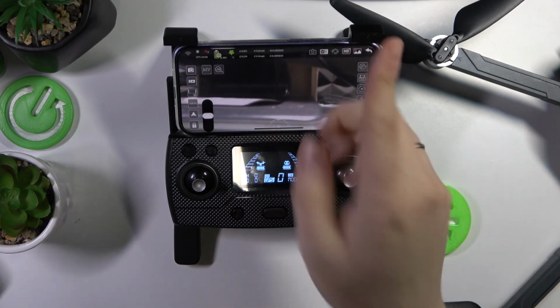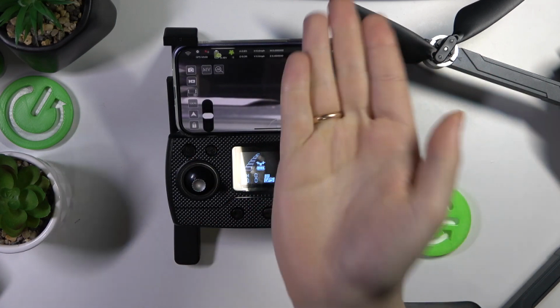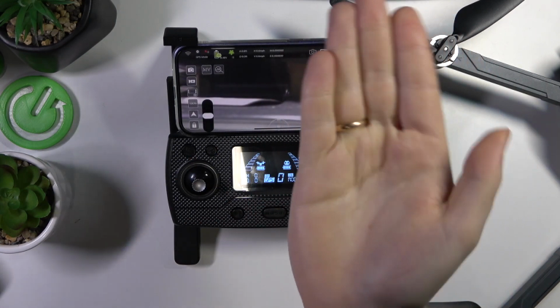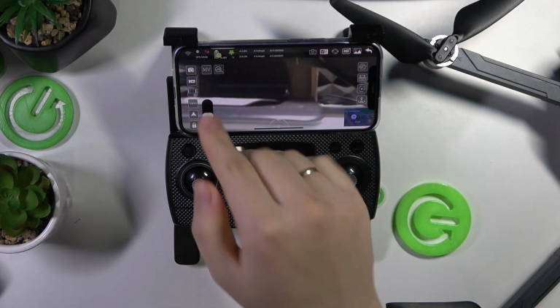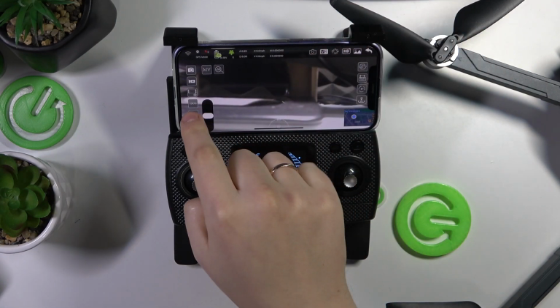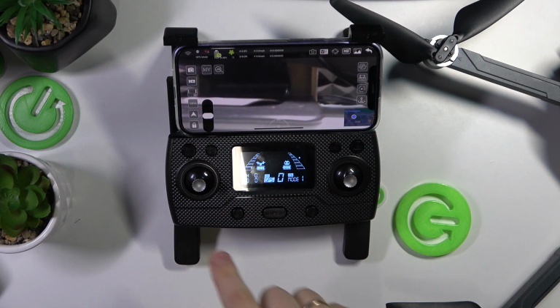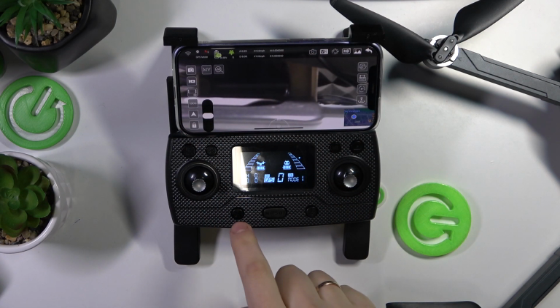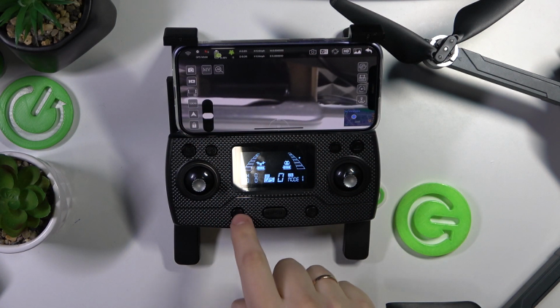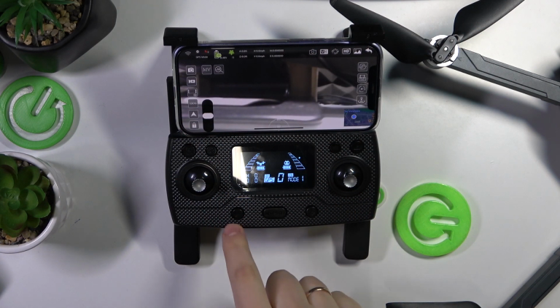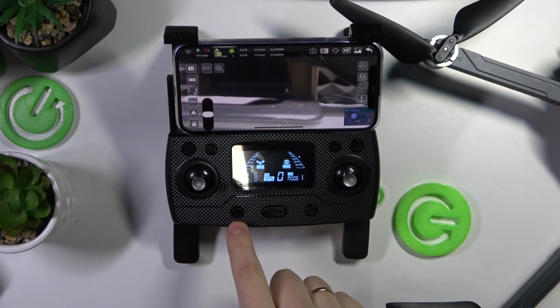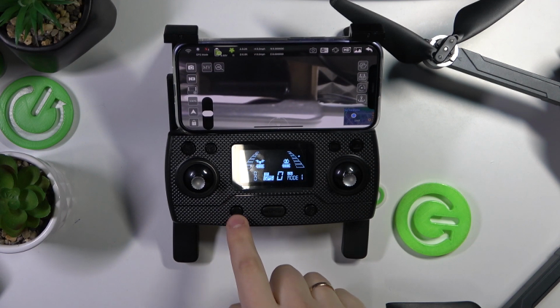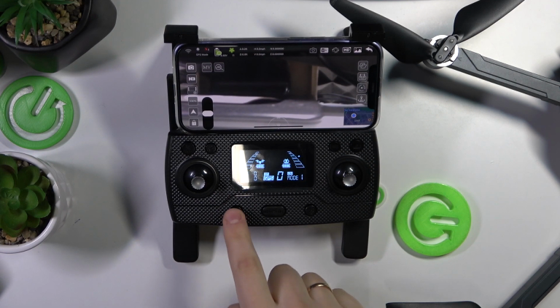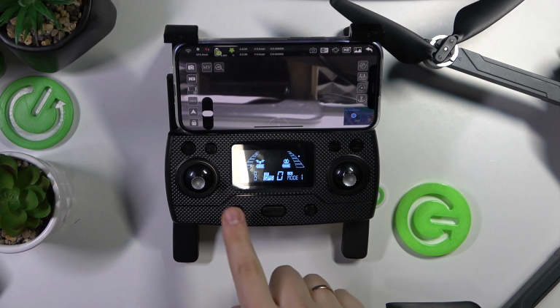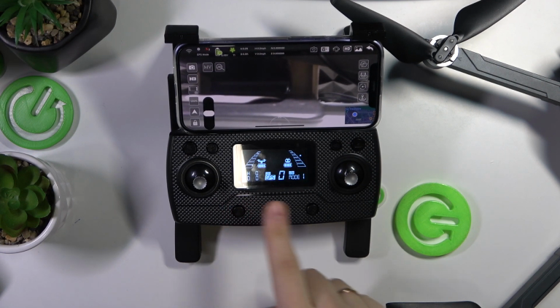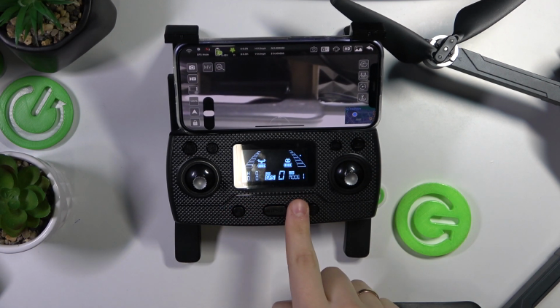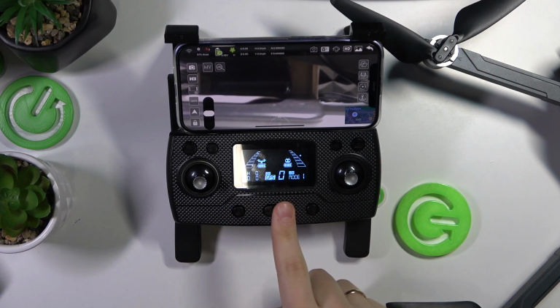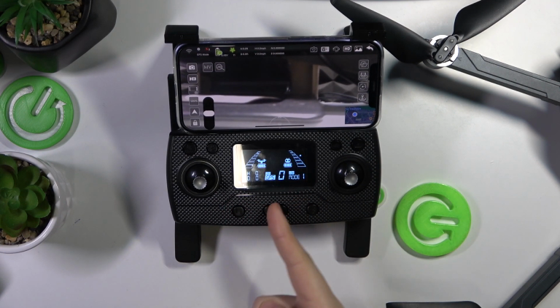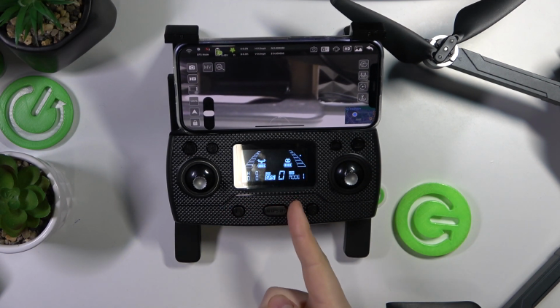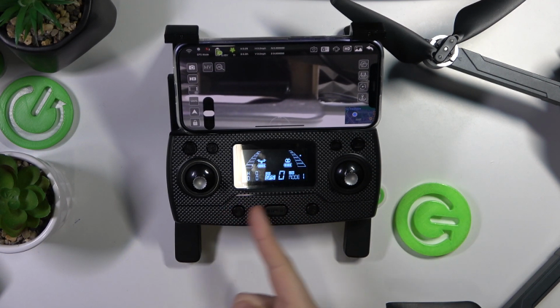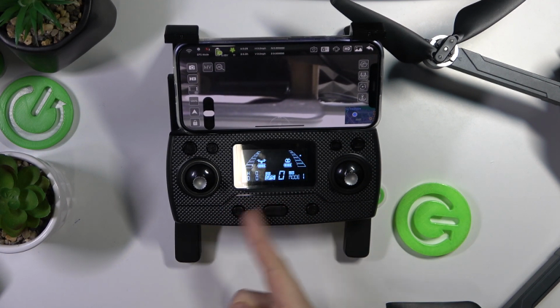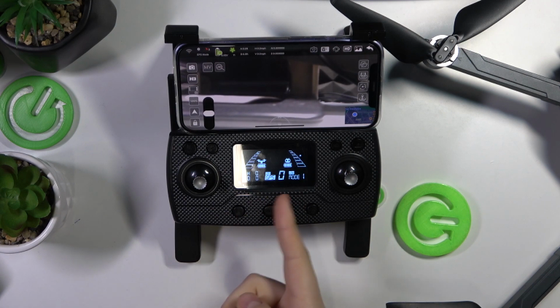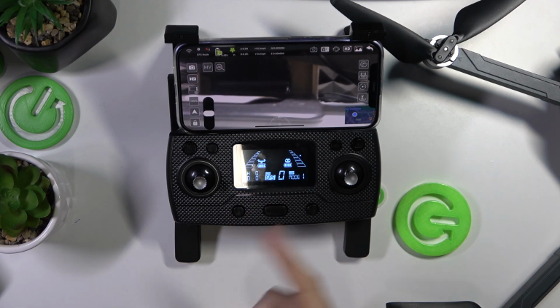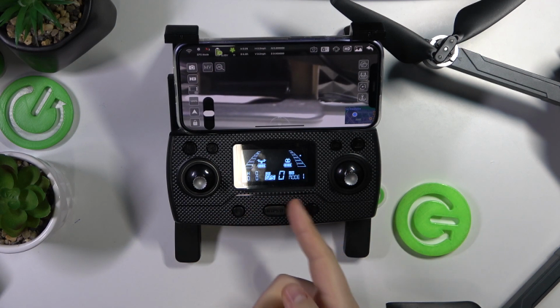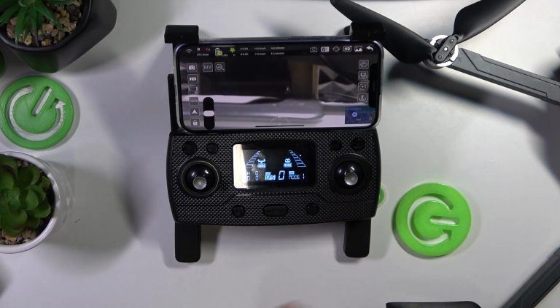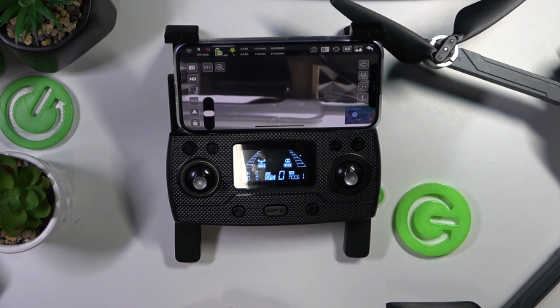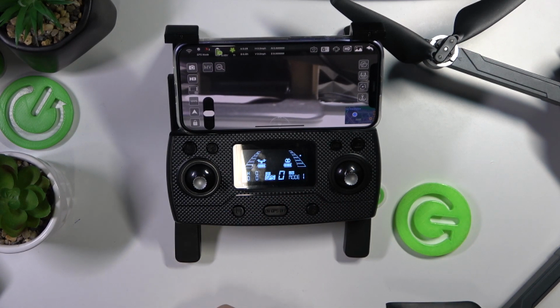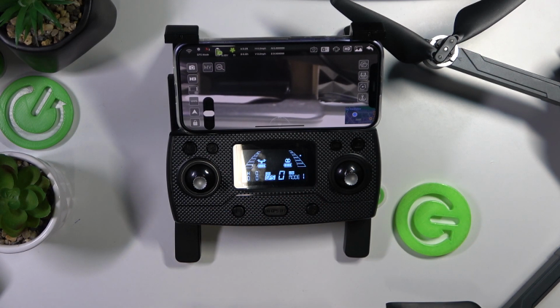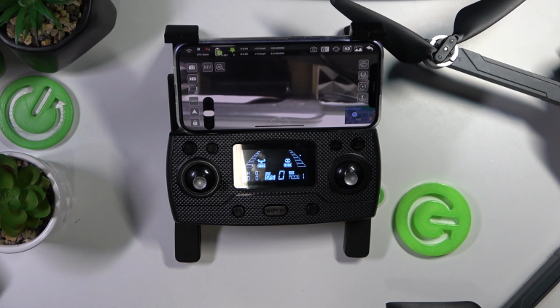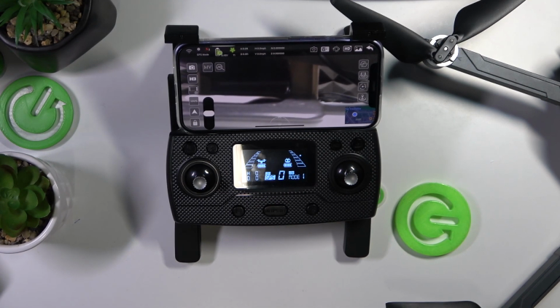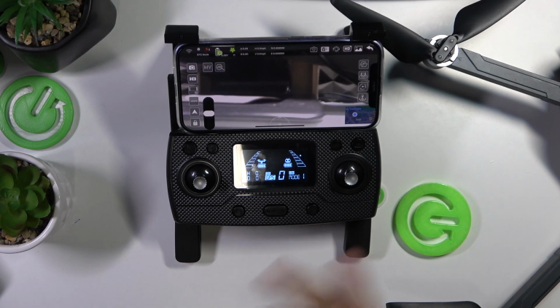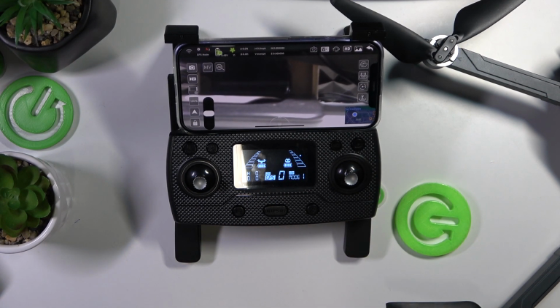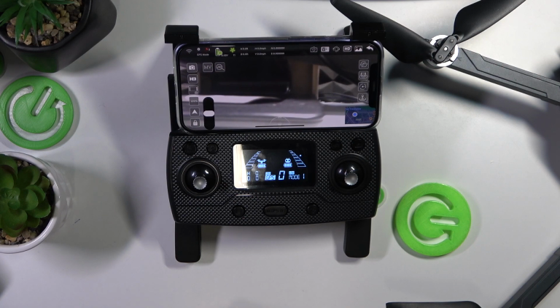In order to take it off, tap at this button here to put it into the air, or use the button on your remote controller — that is this button on the left — or your GPS button.